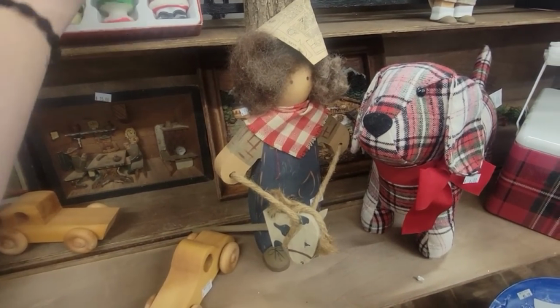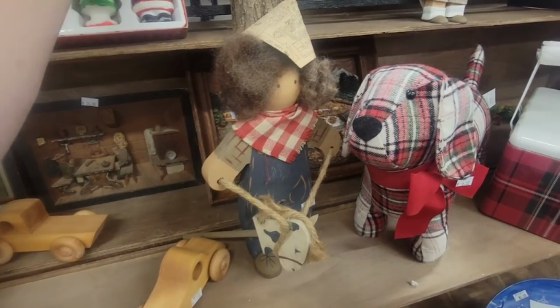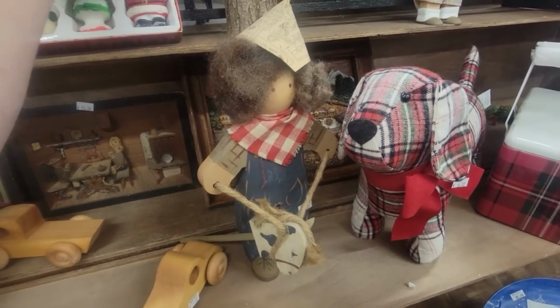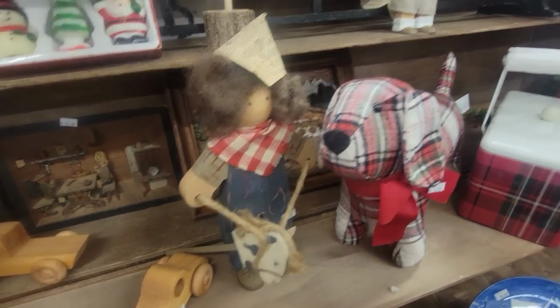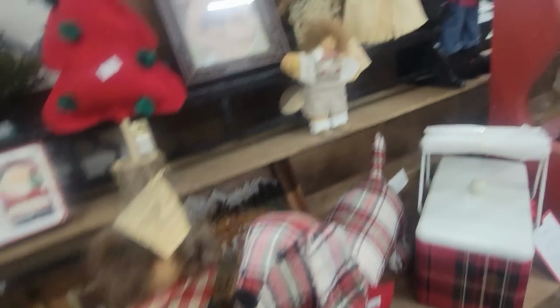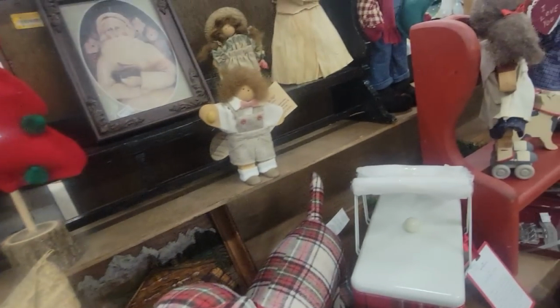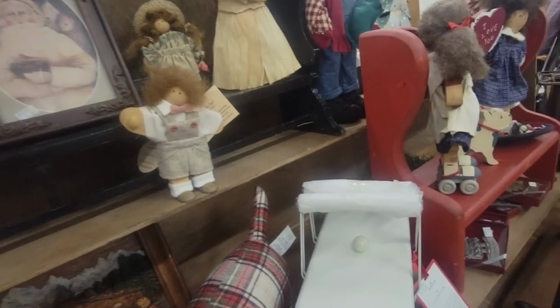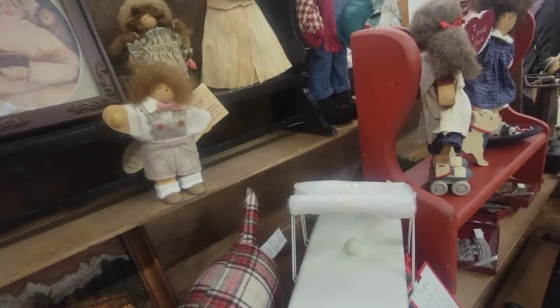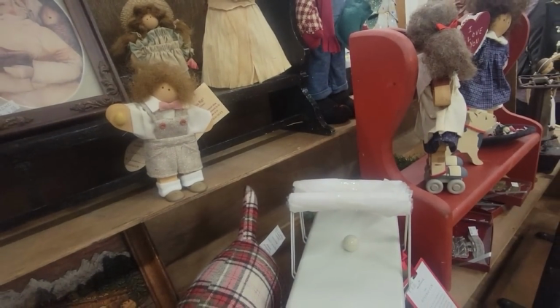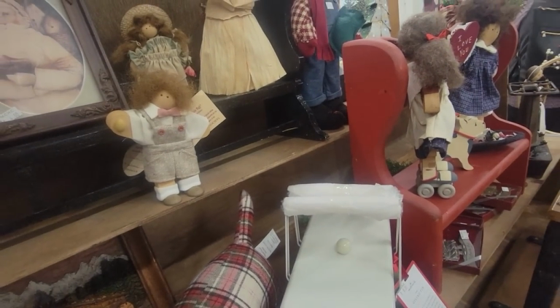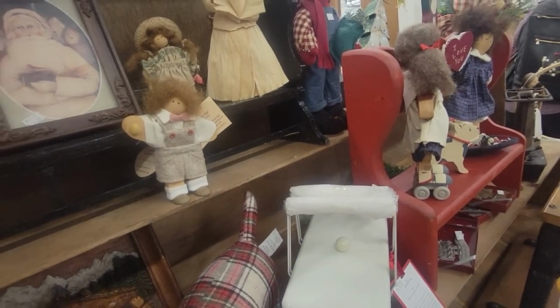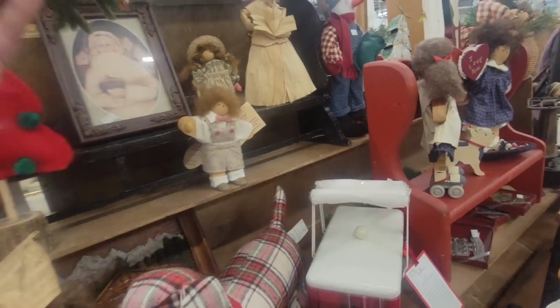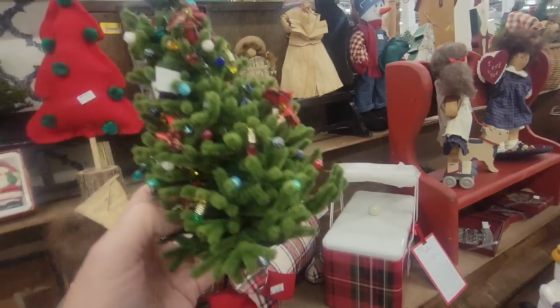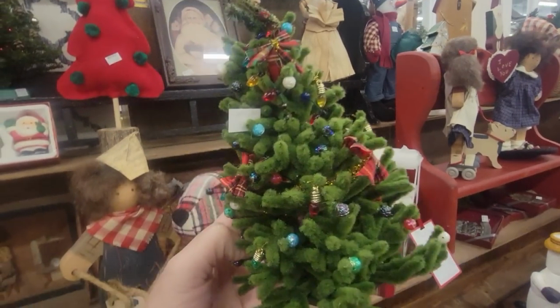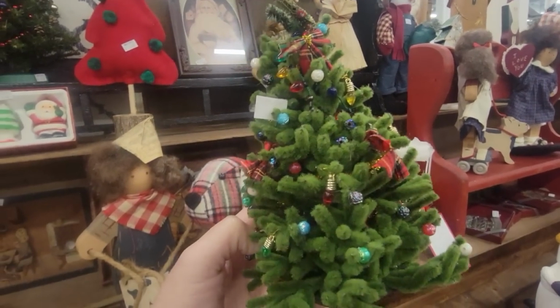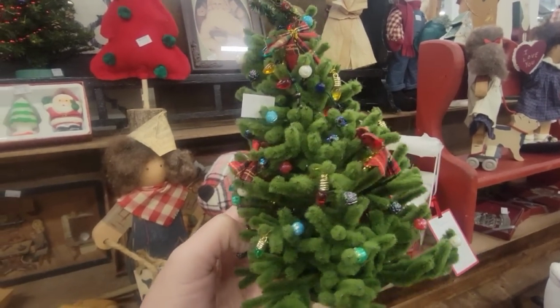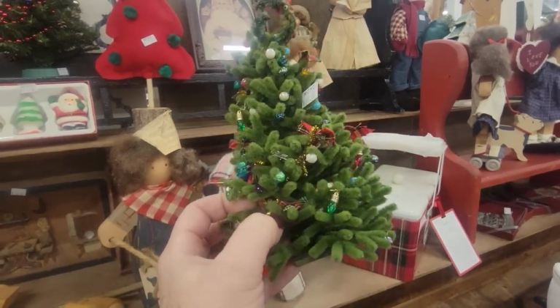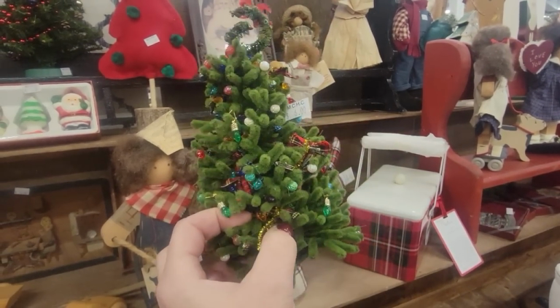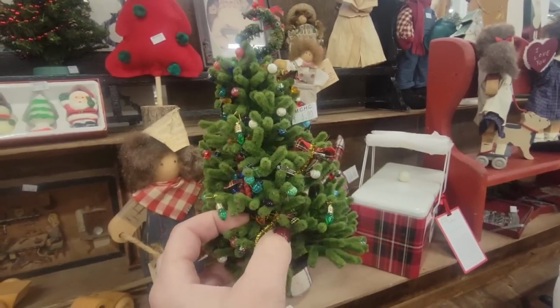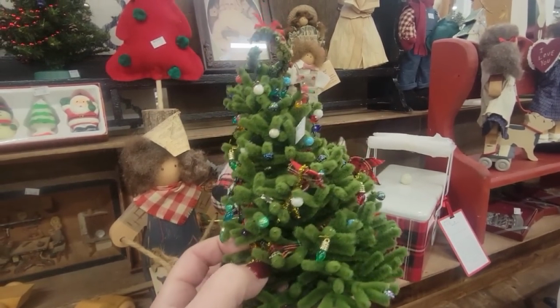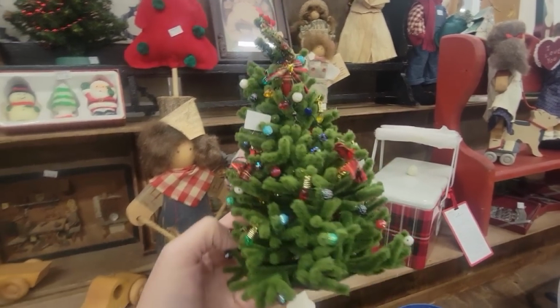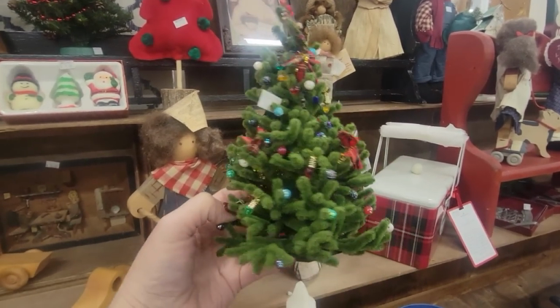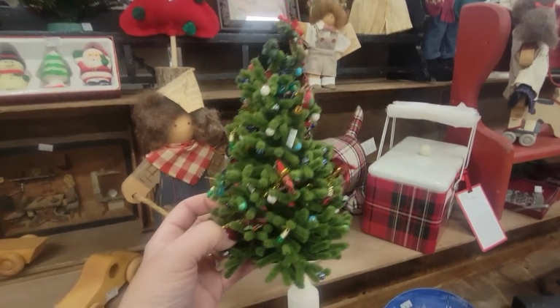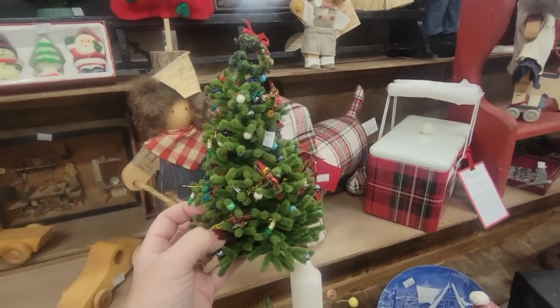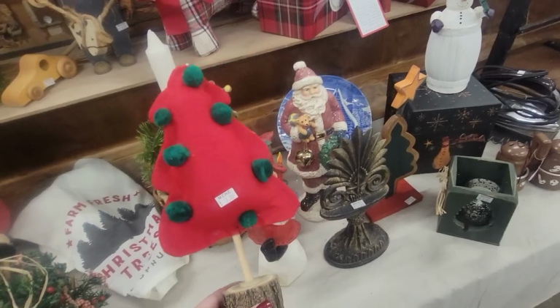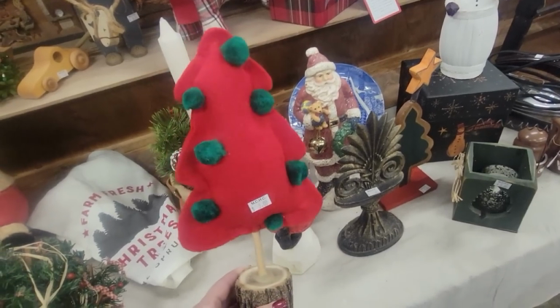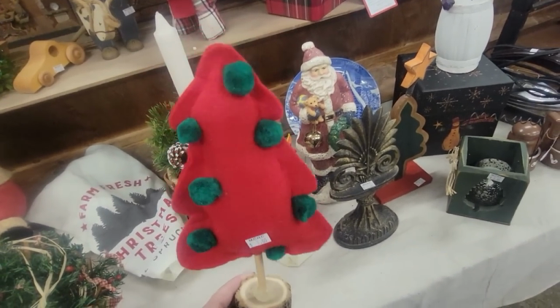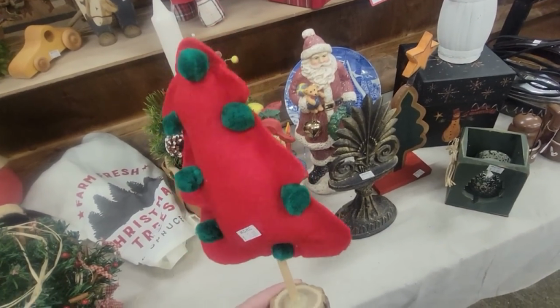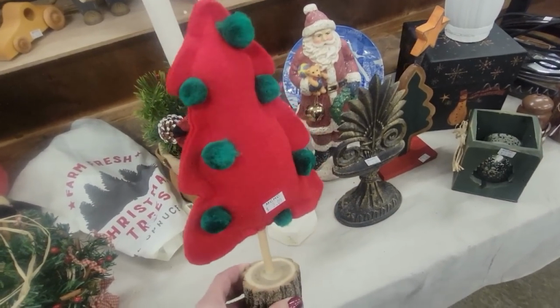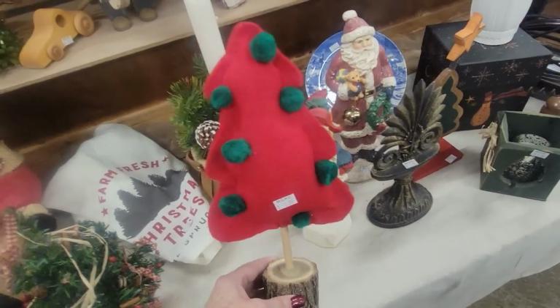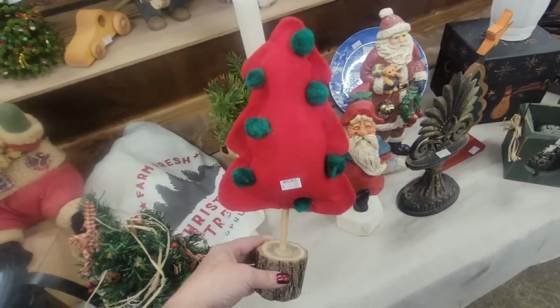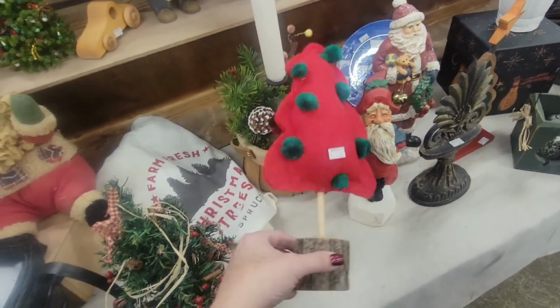That's a cute little tree. Look at this — a little carriage. There's a couple of these and I just think that they're adorable, so I'm going to get those. They're $3.